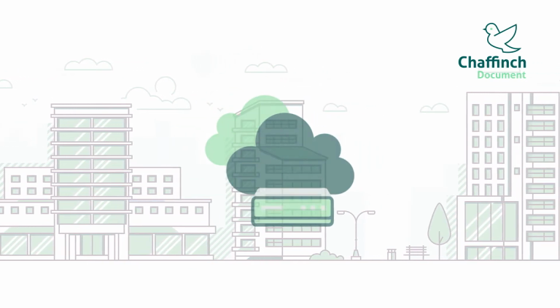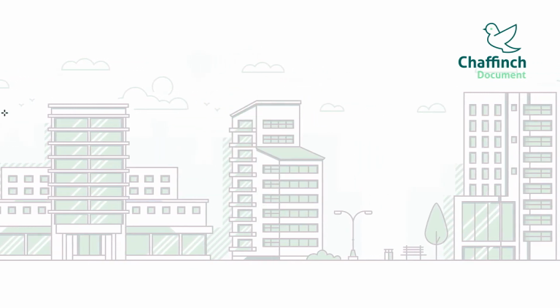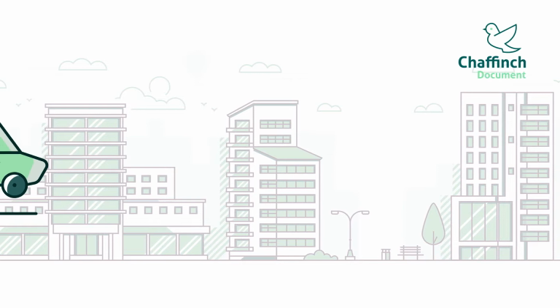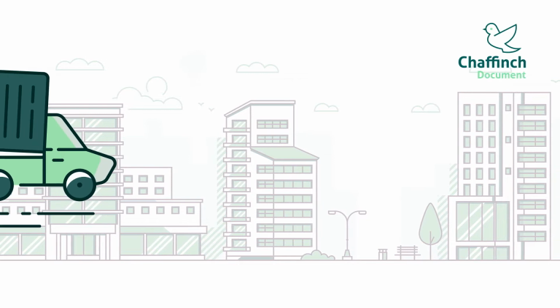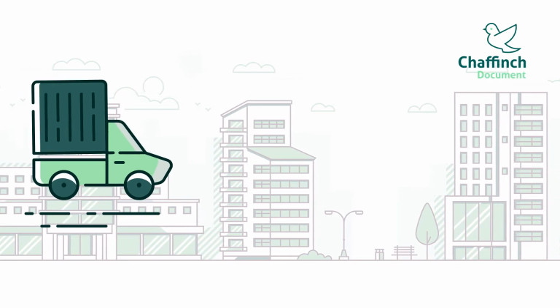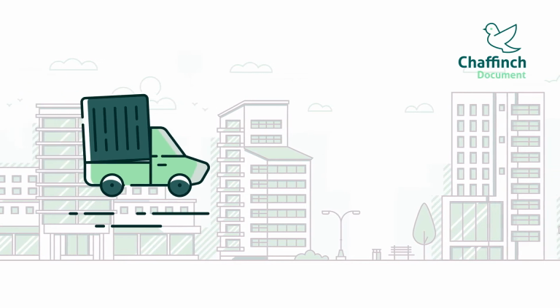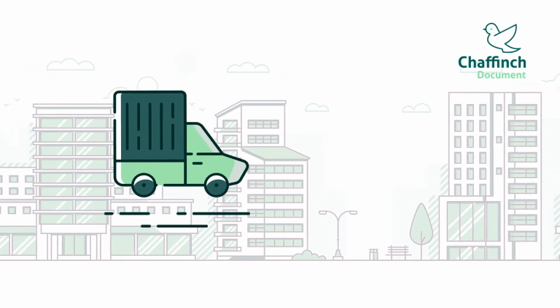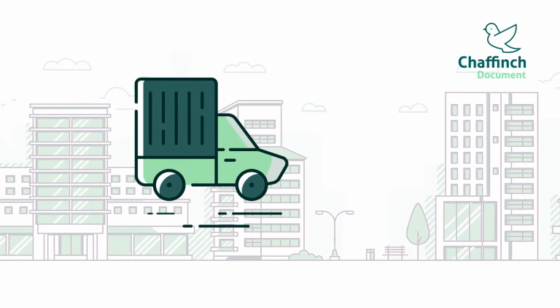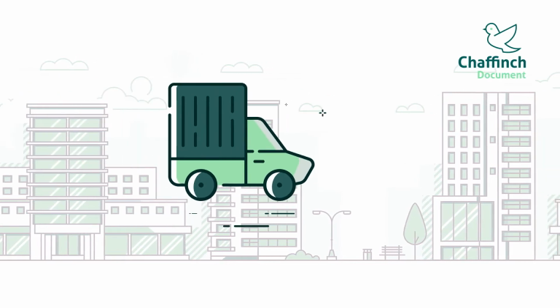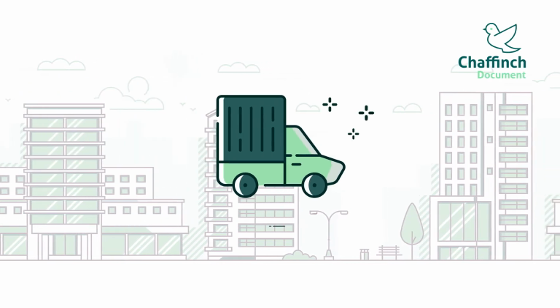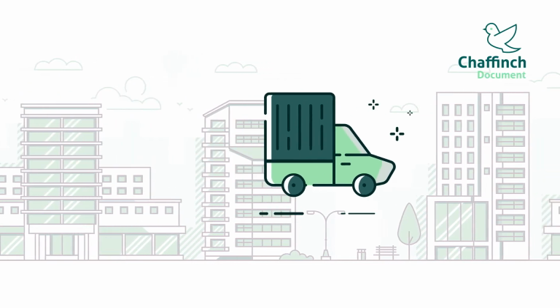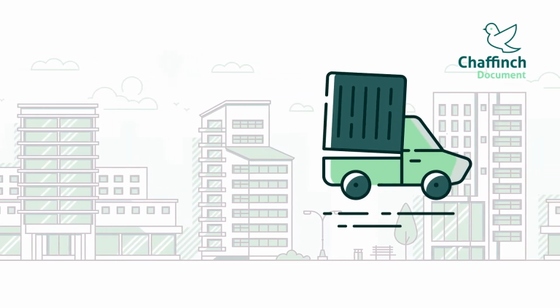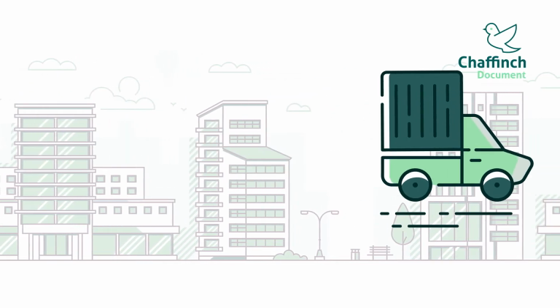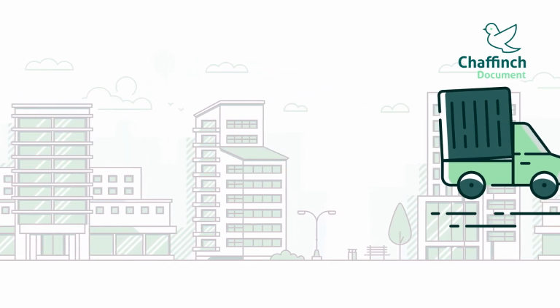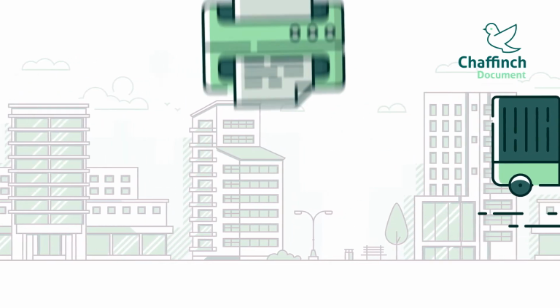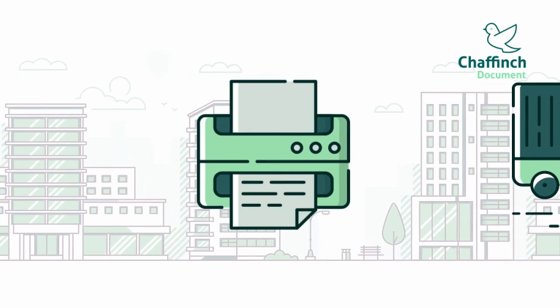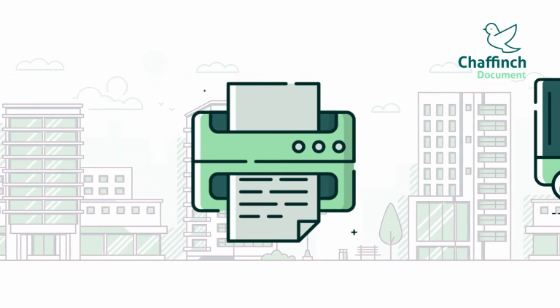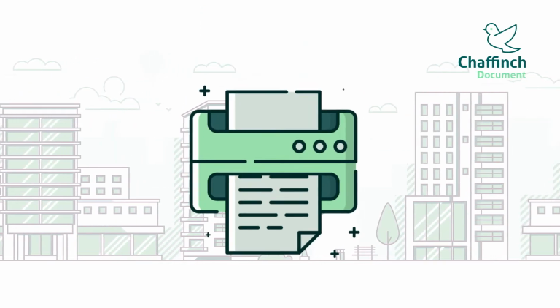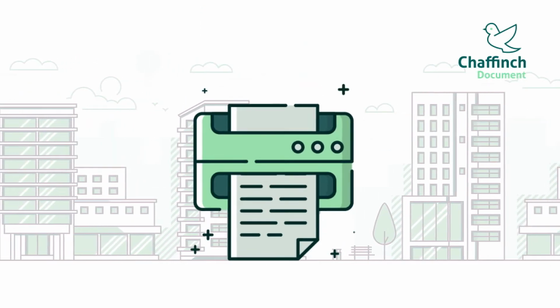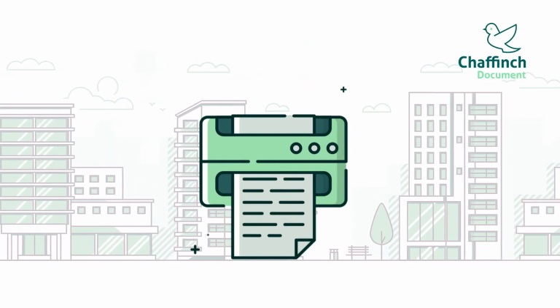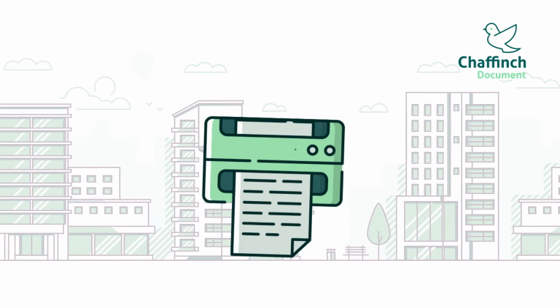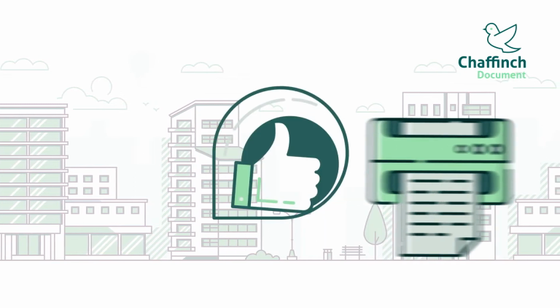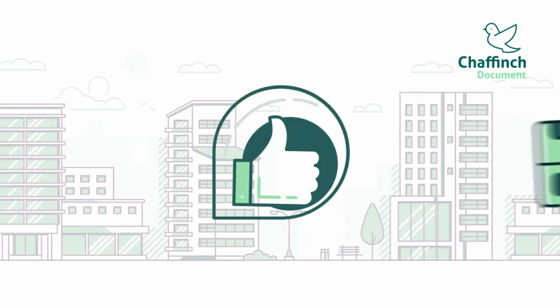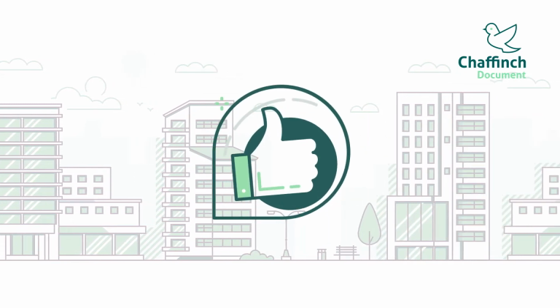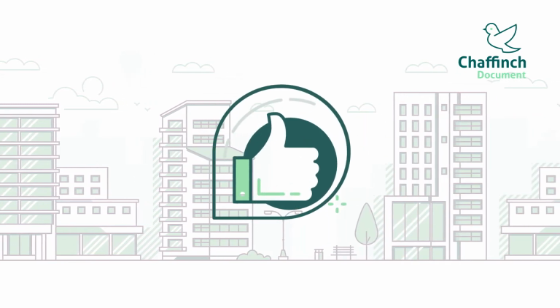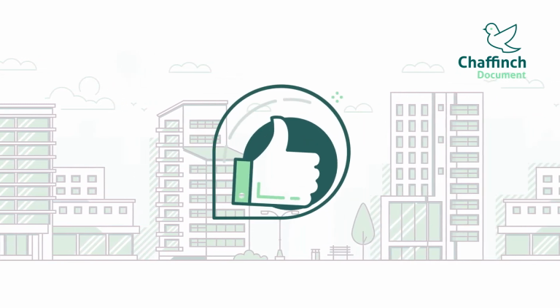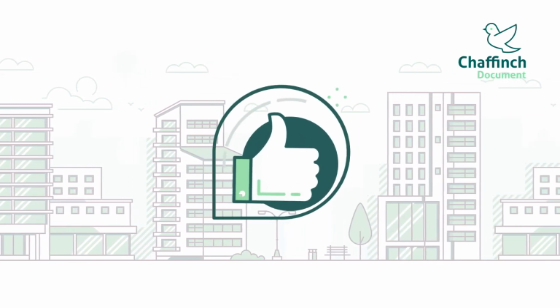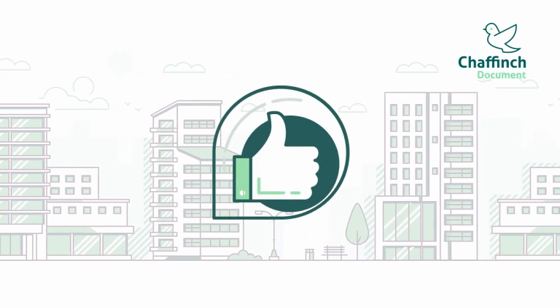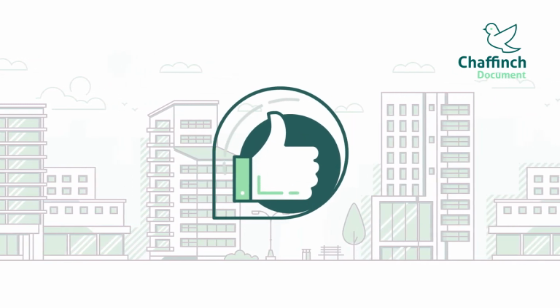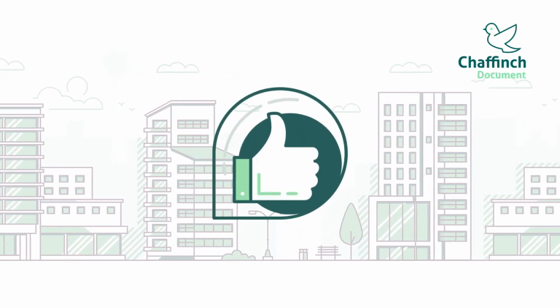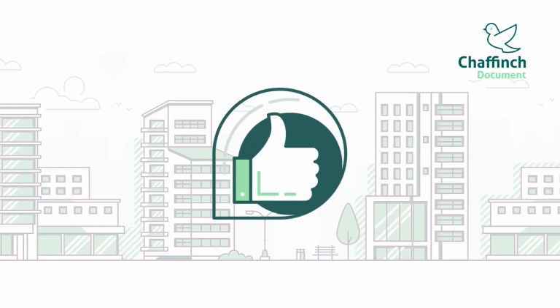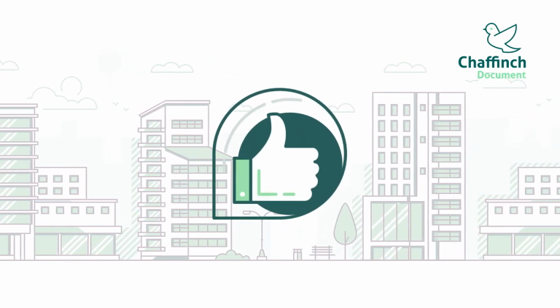Flexible scheduled next-day and same-day retrievals of physical documents and scan-on-demand functionality offer solutions for any business.